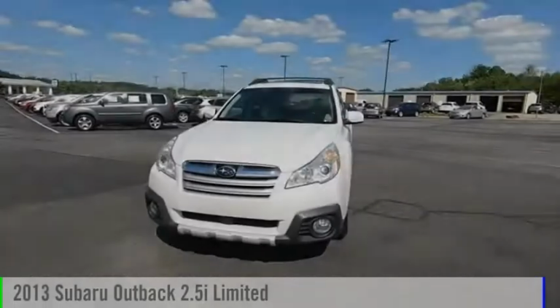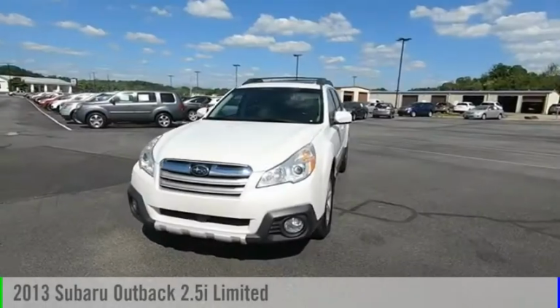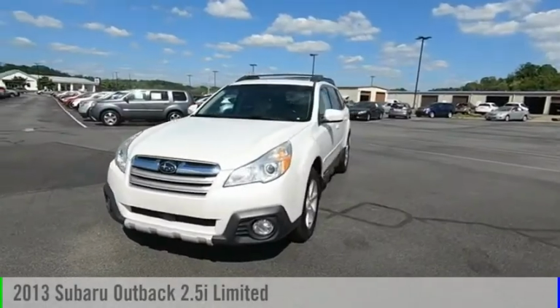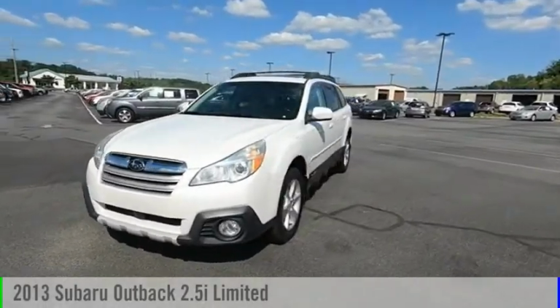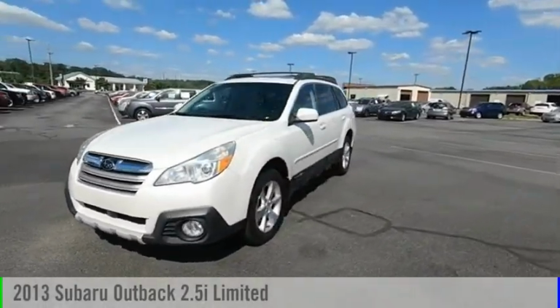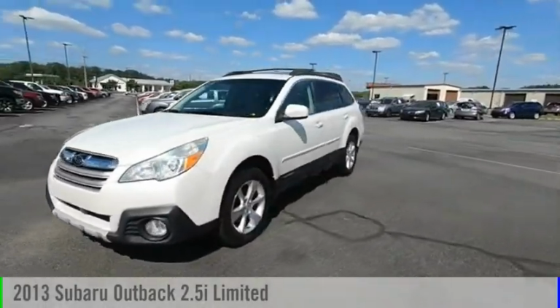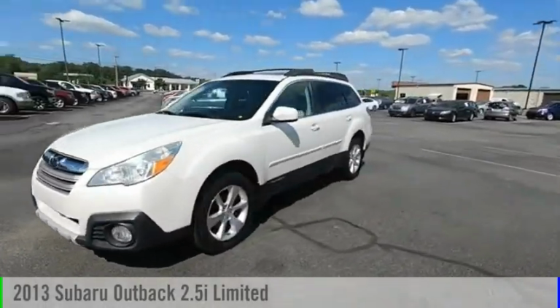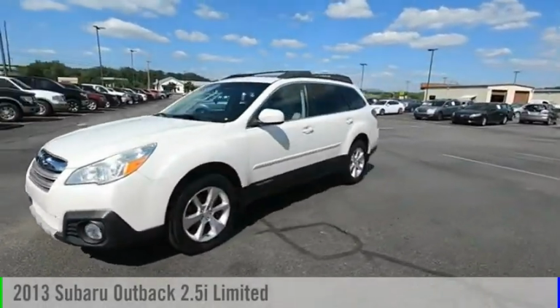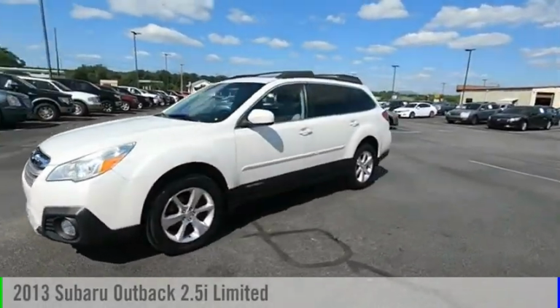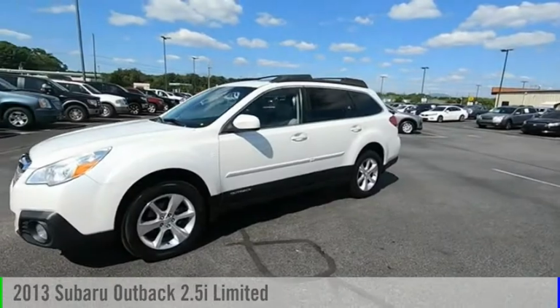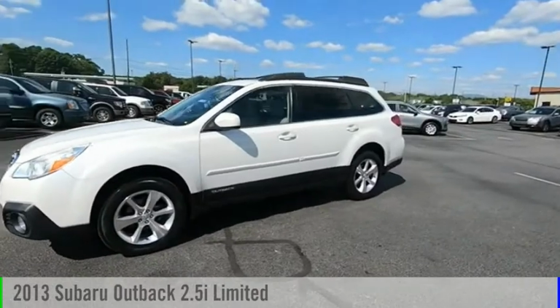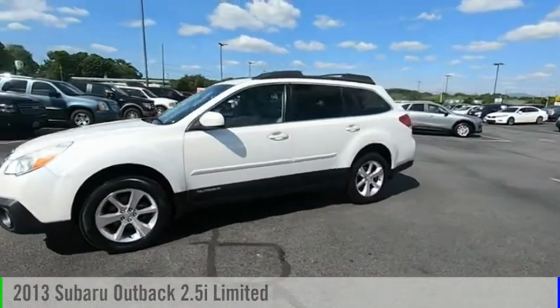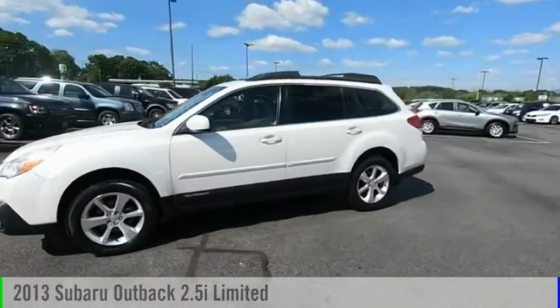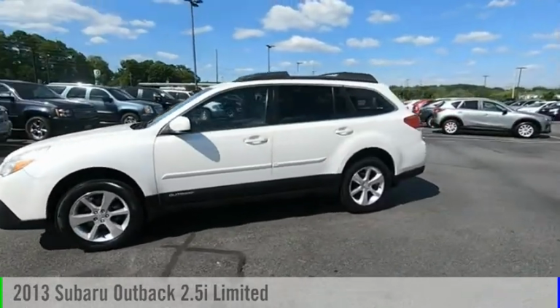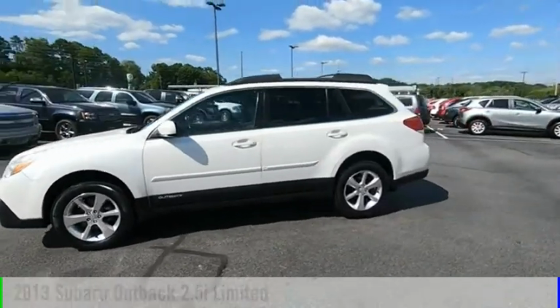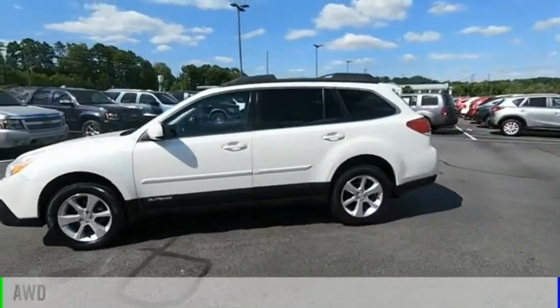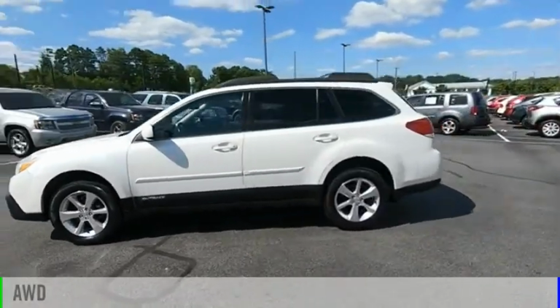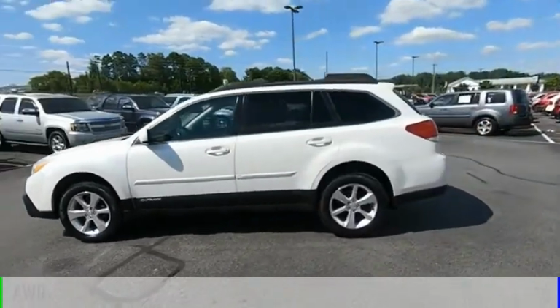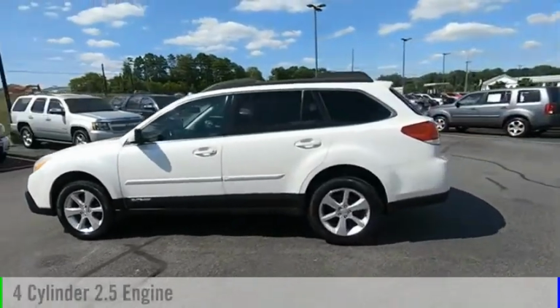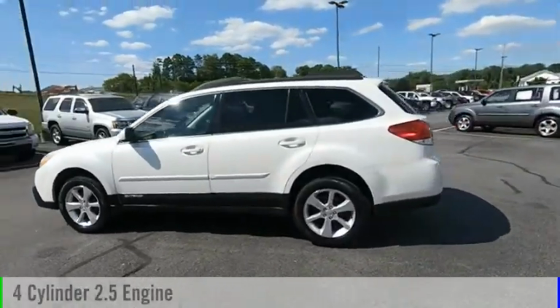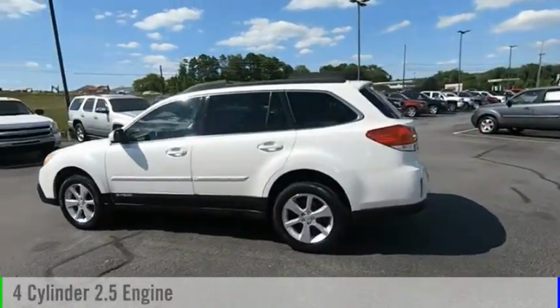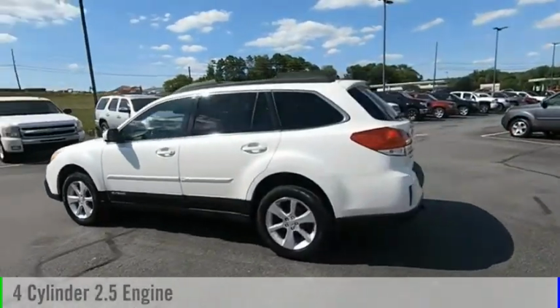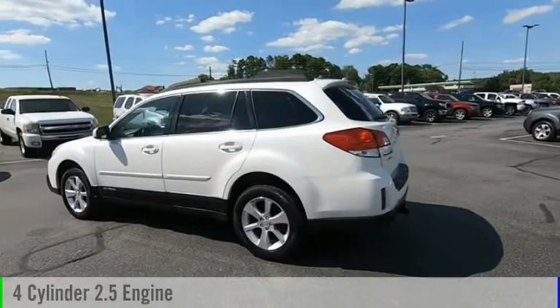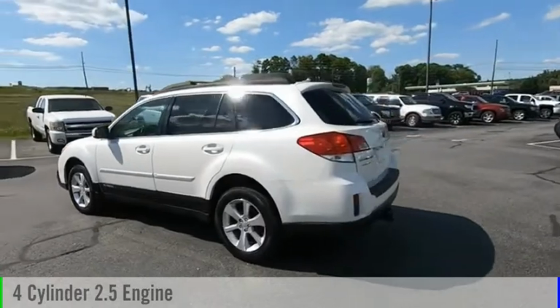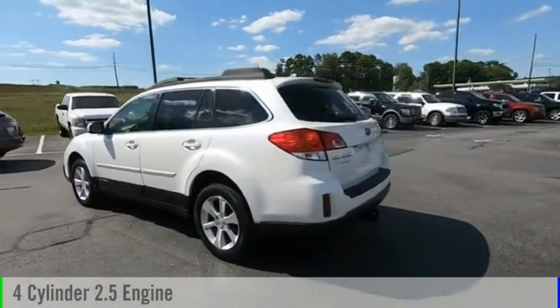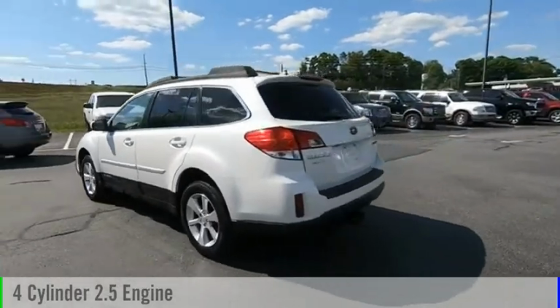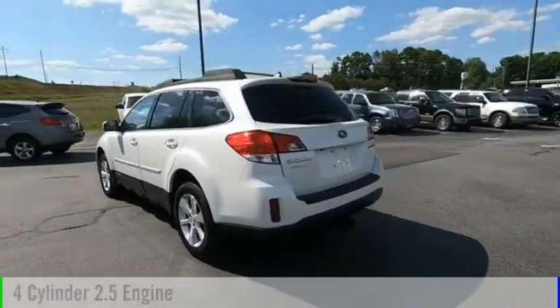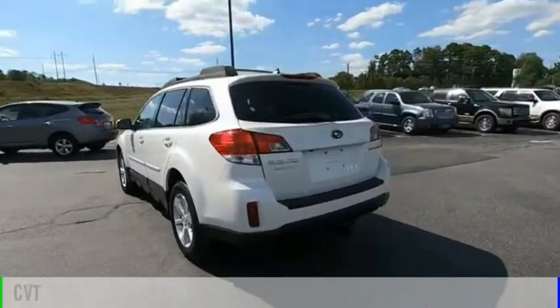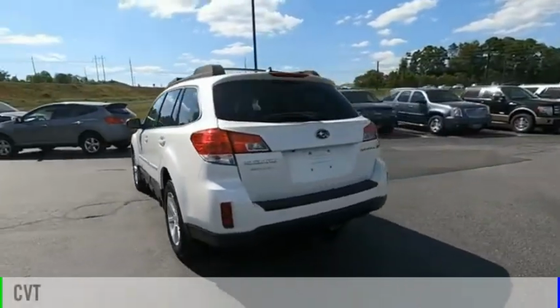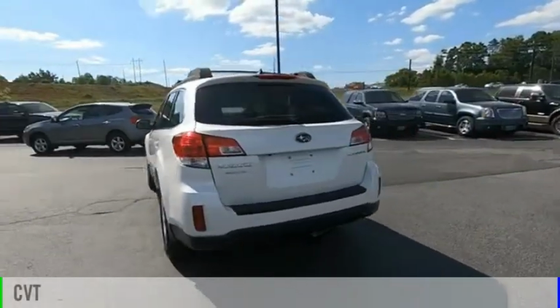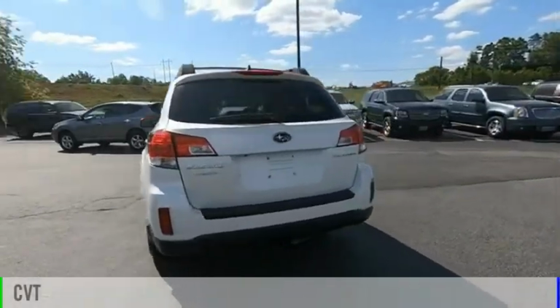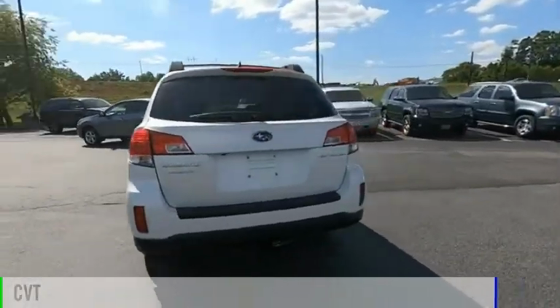Make a great choice today with the 2013 Outback. This vehicle is powered by an all-wheel drive, four-cylinder, 2.5-liter engine and comes with a continuously variable transmission.